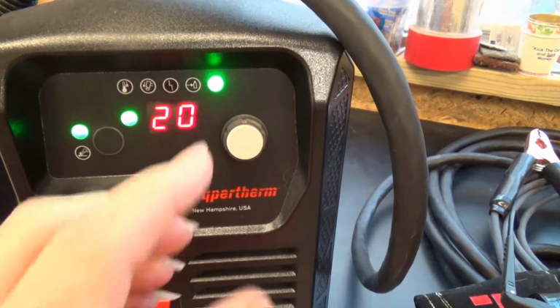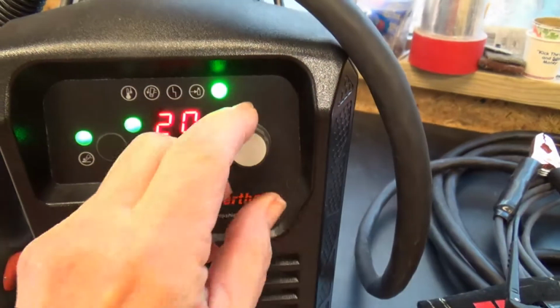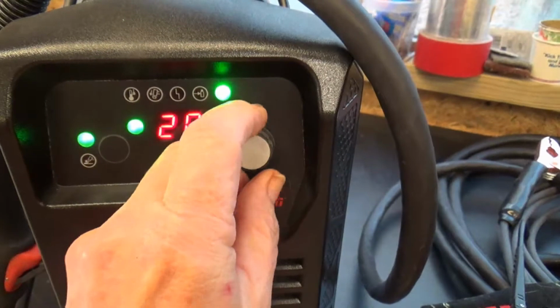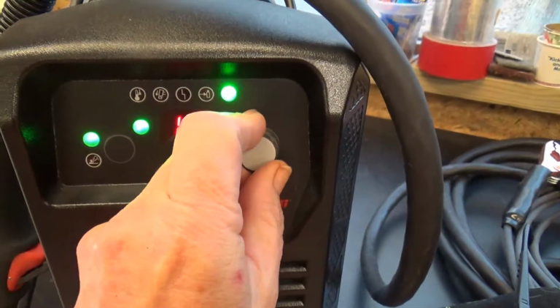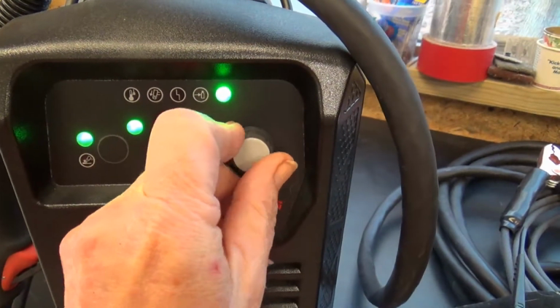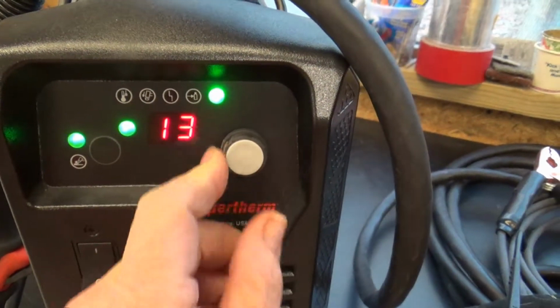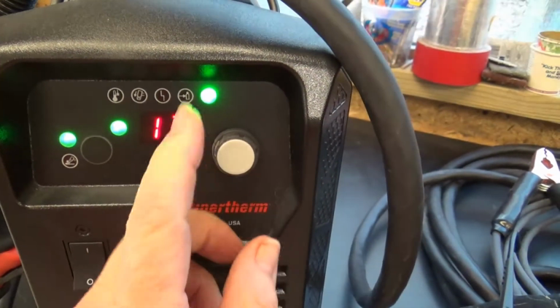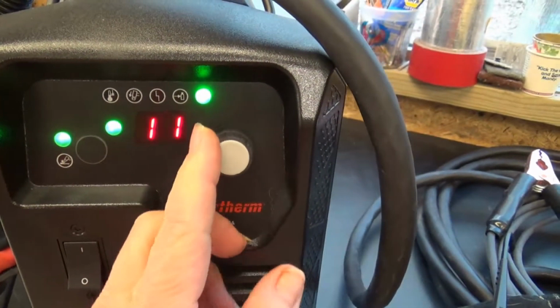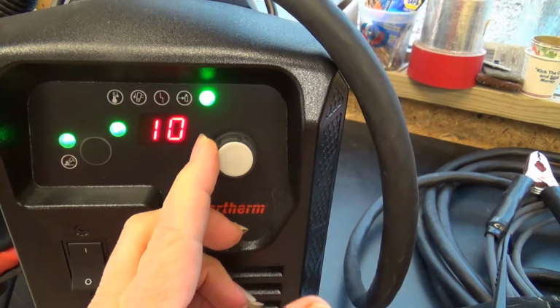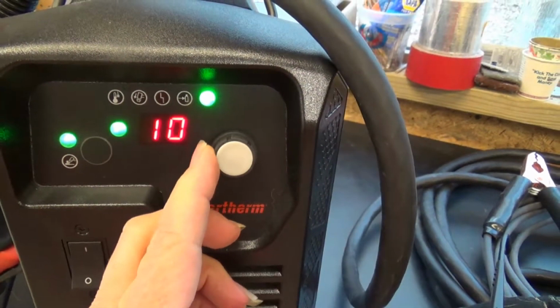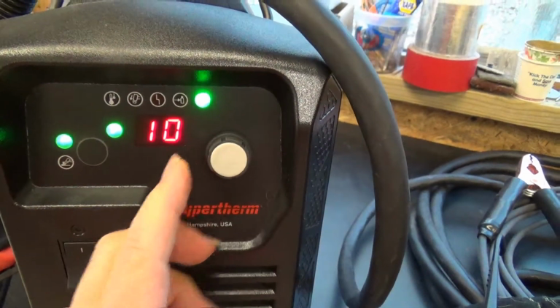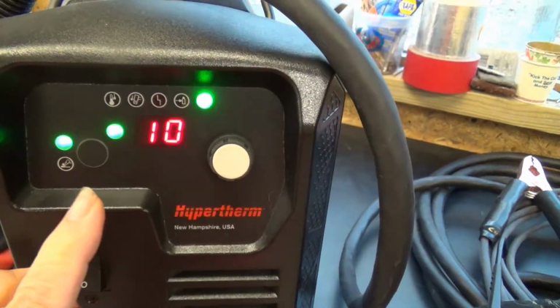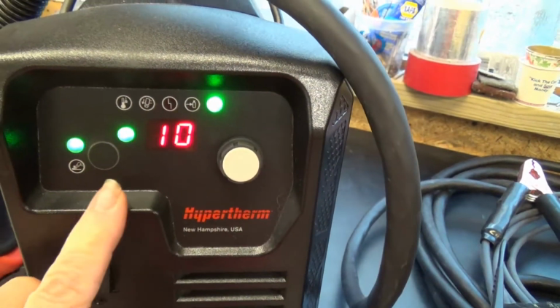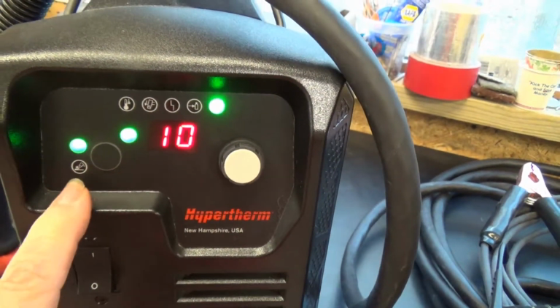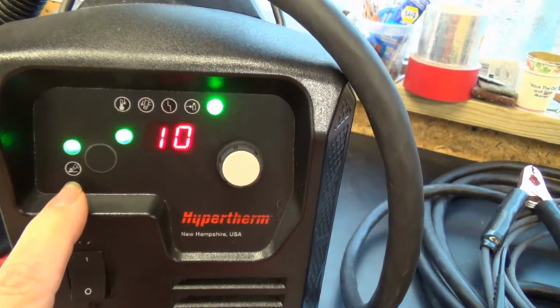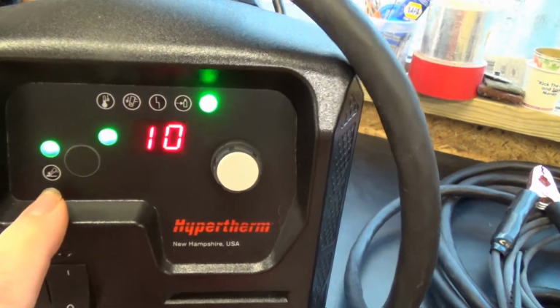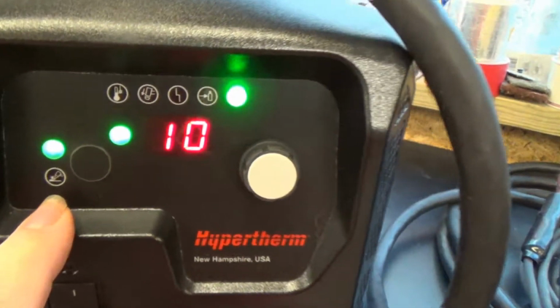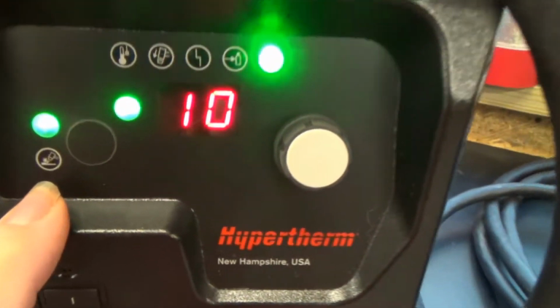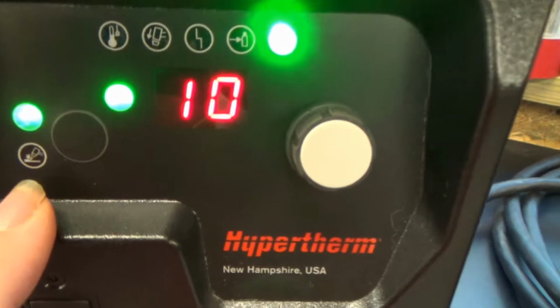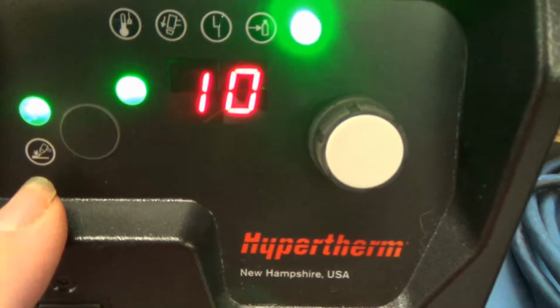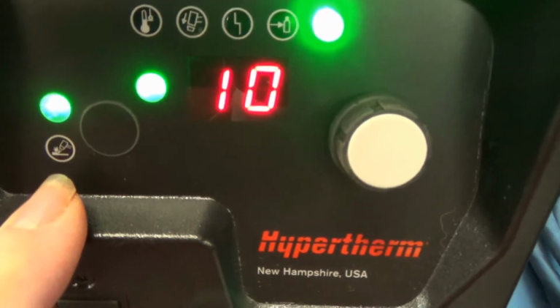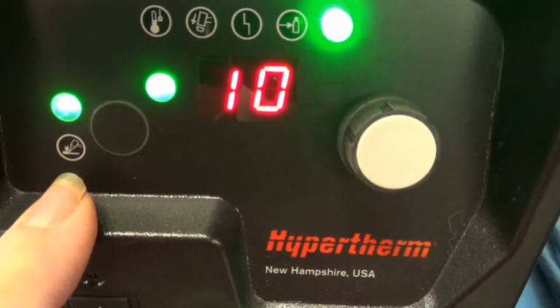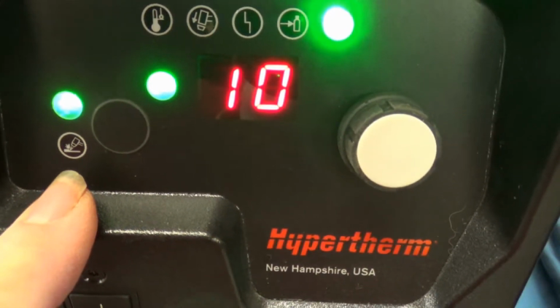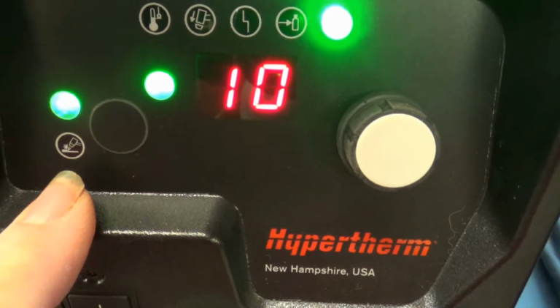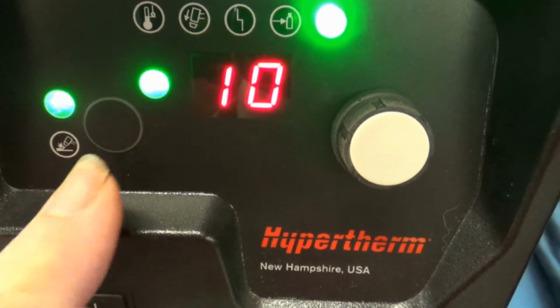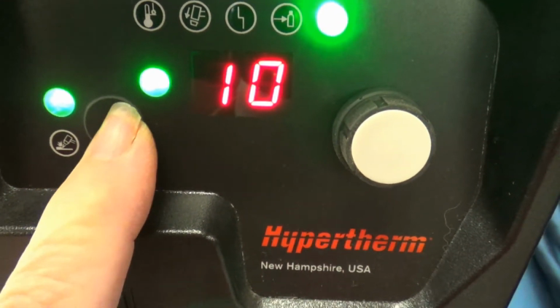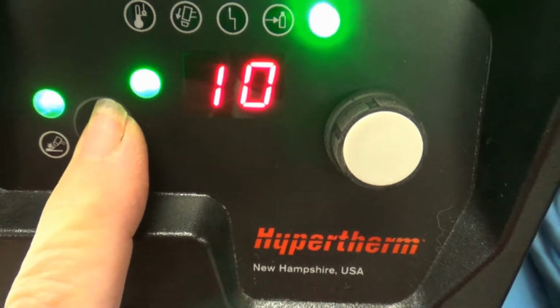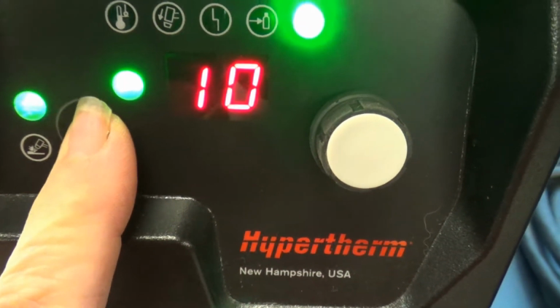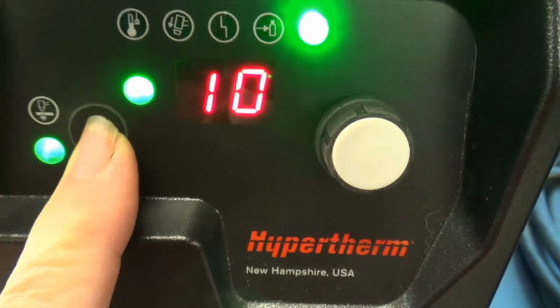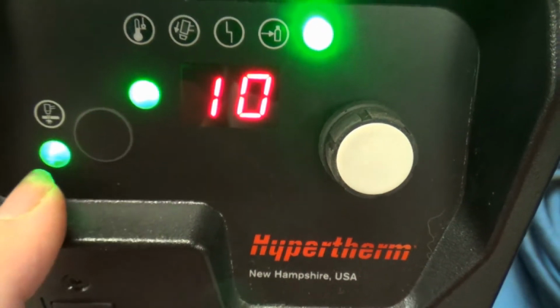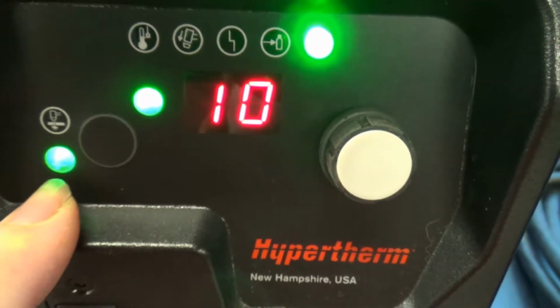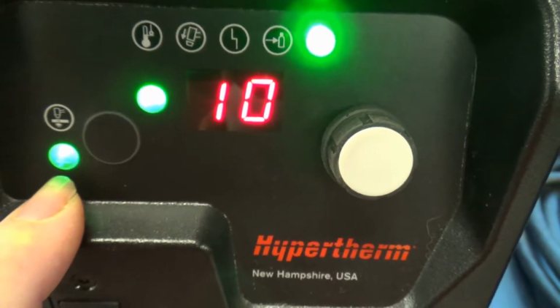We want to make sure we've got the amps turned all the way down to 10, and that we go from straight cutting to gouging.